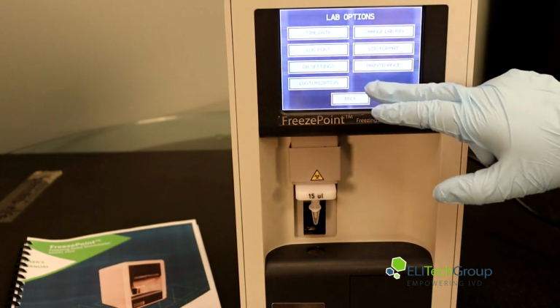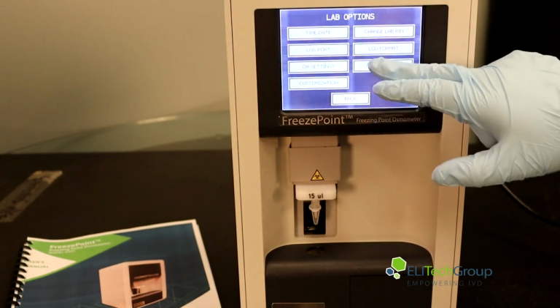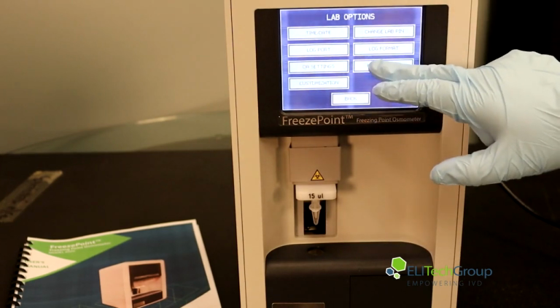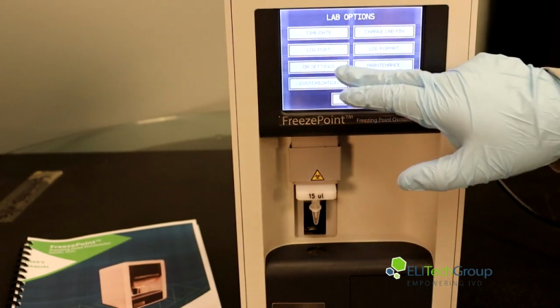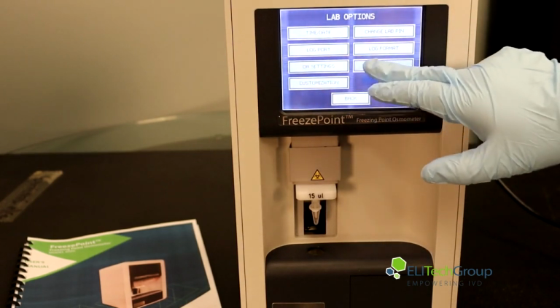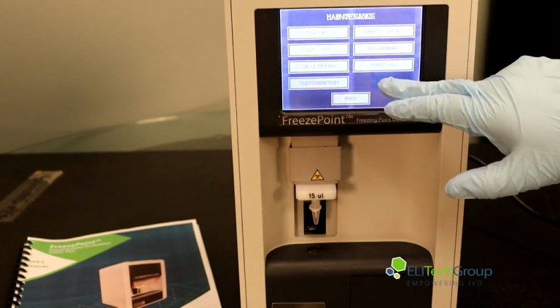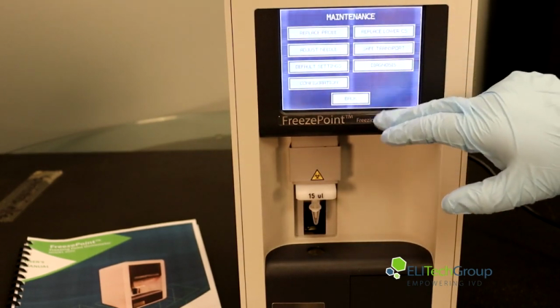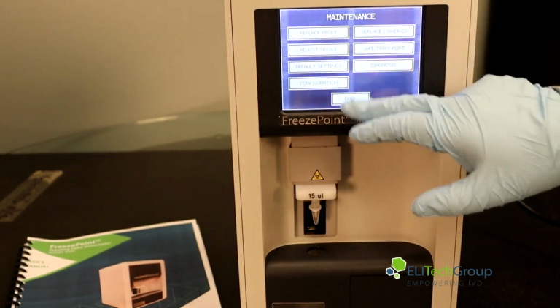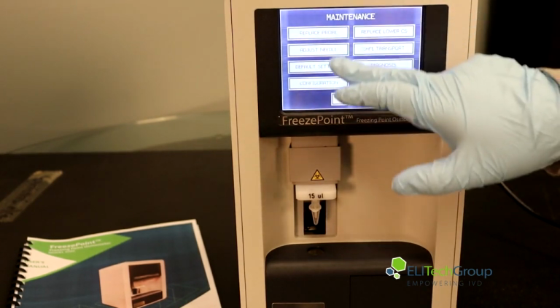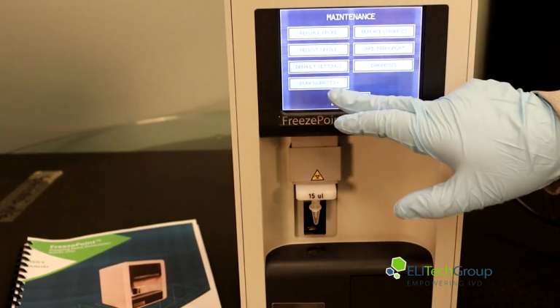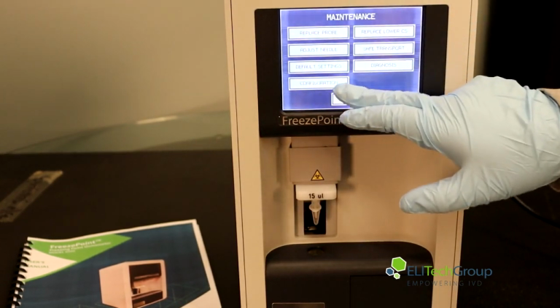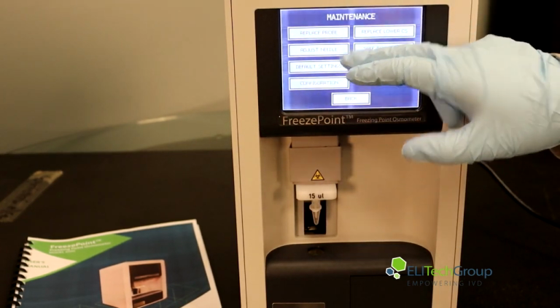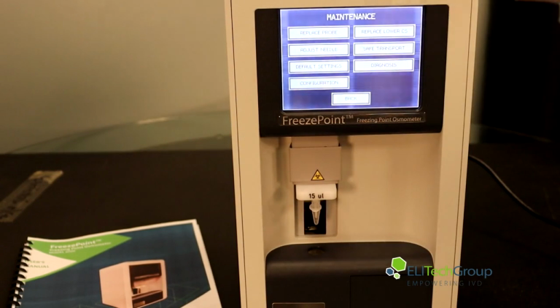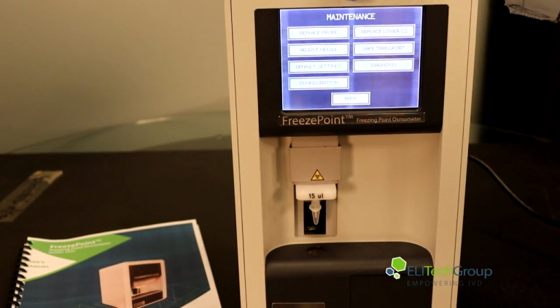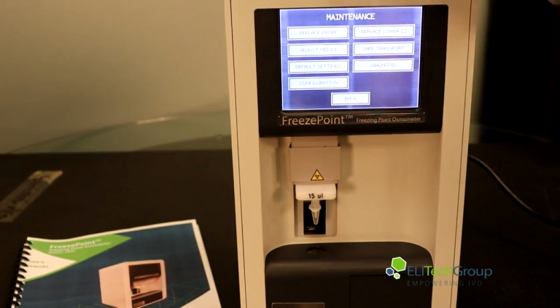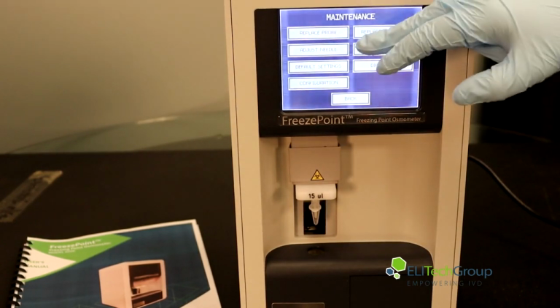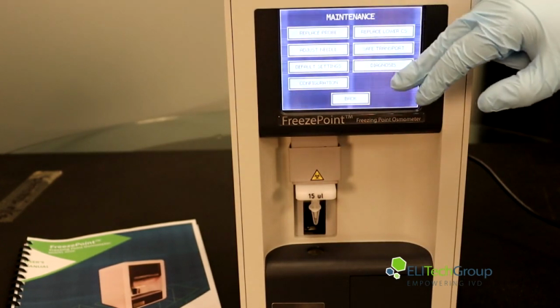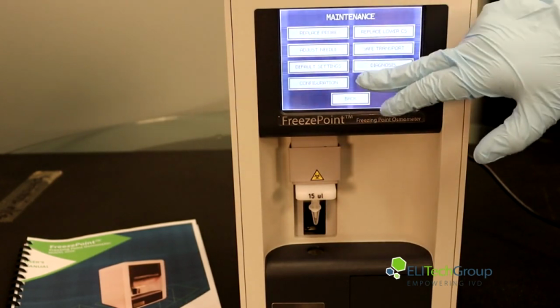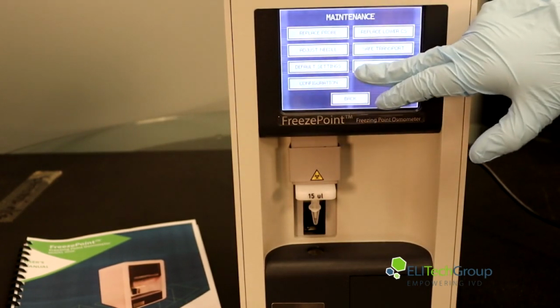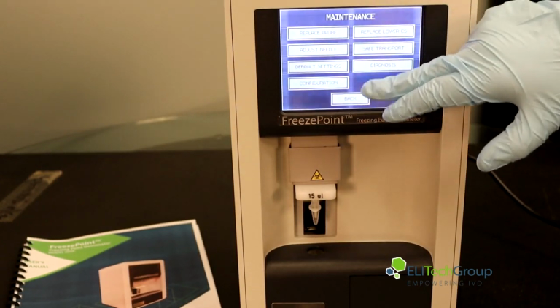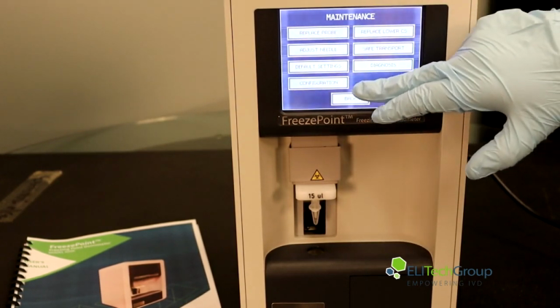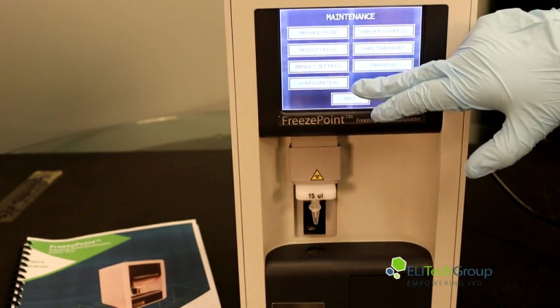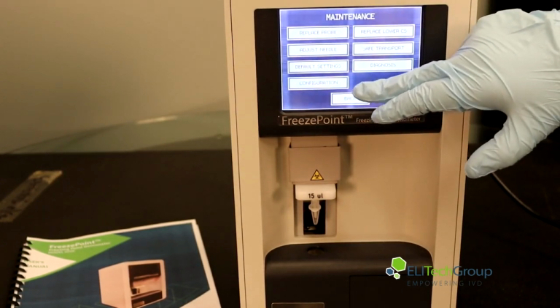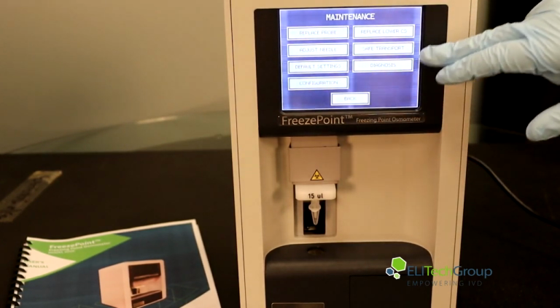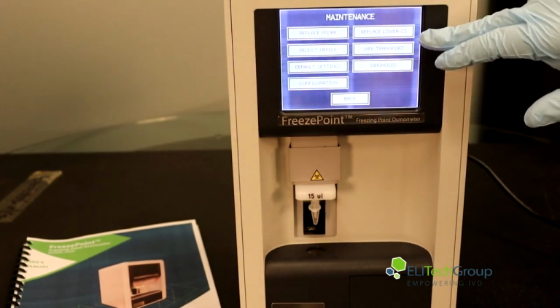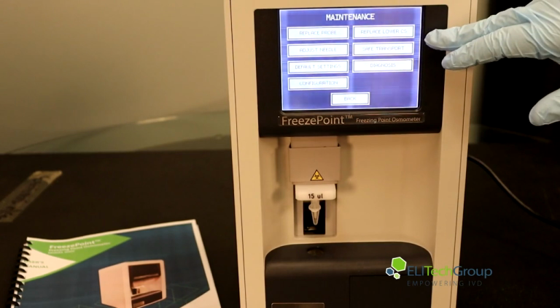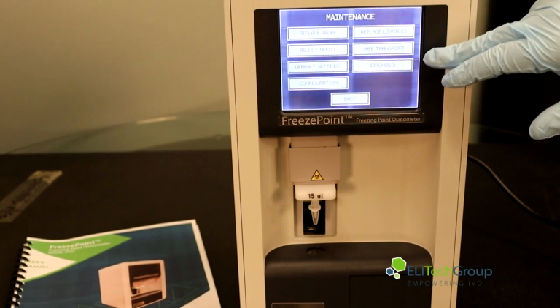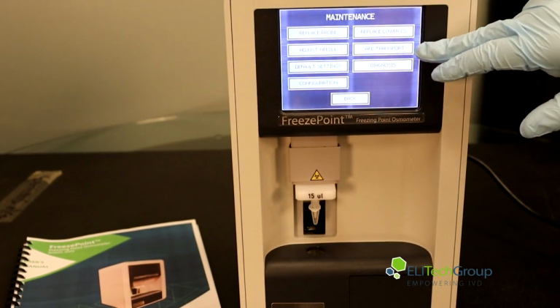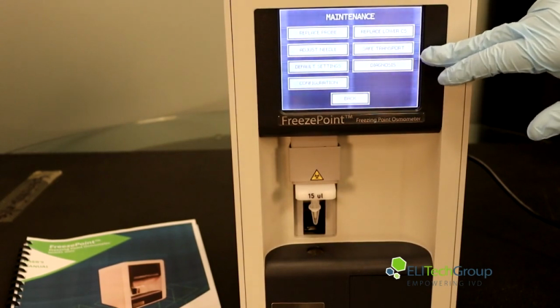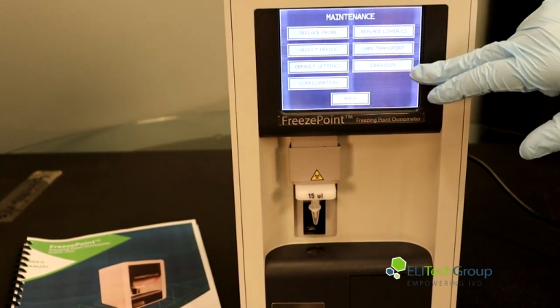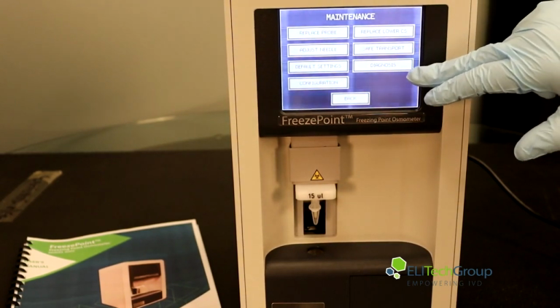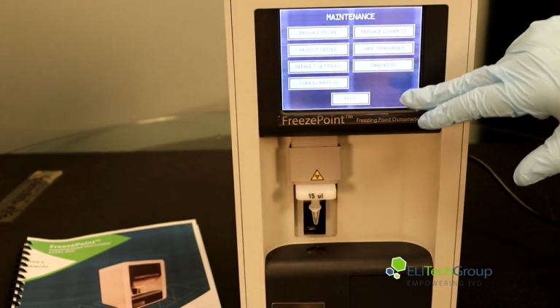You can go into your maintenance setting, where you will be able to replace the probe, adjust the needle, access default settings, configuration, replace lower CS, safe transport, and diagnostics.